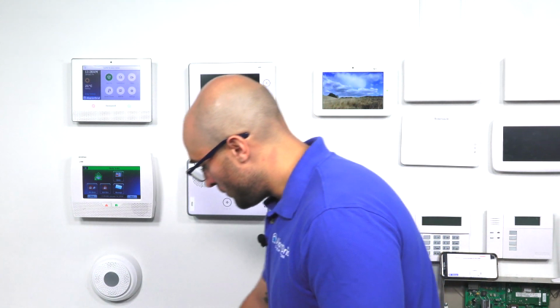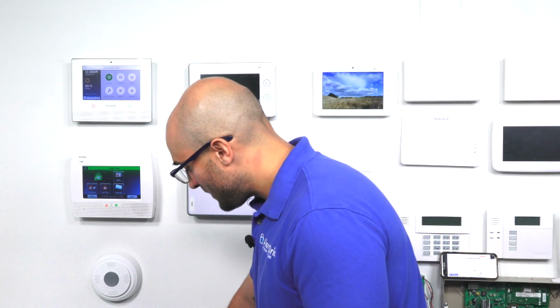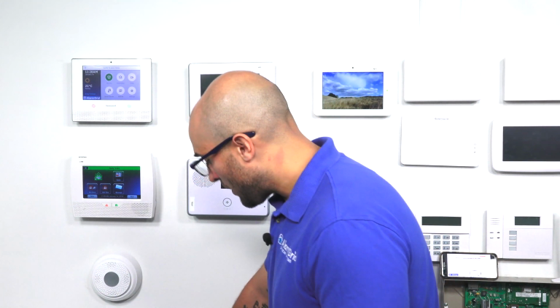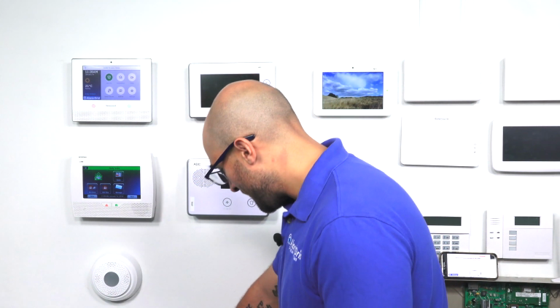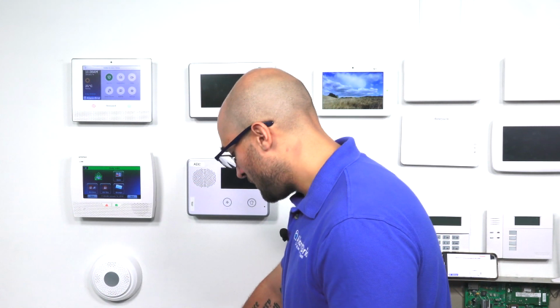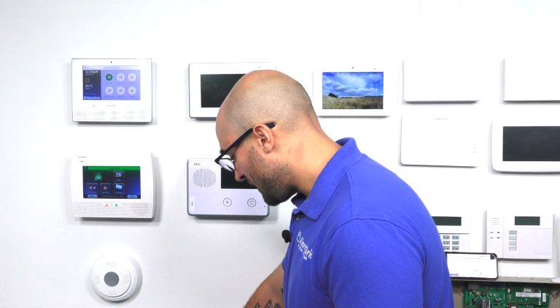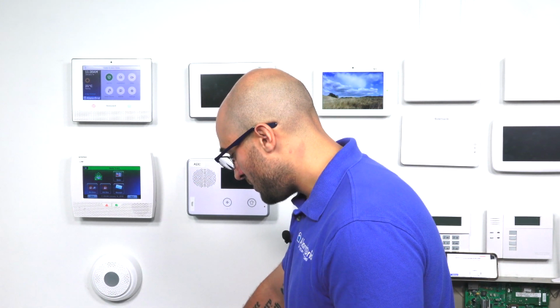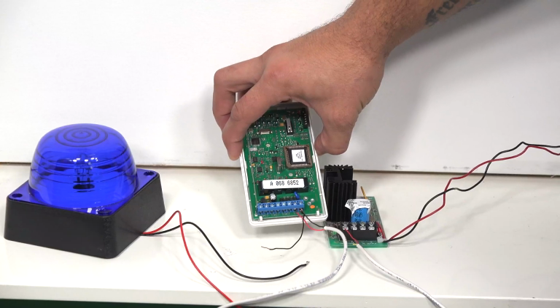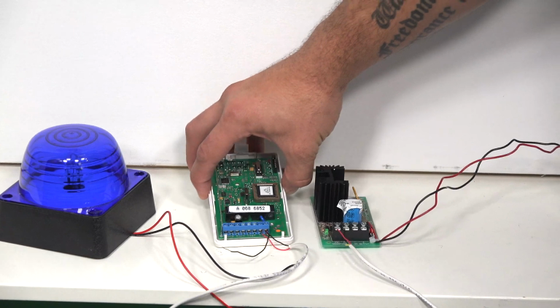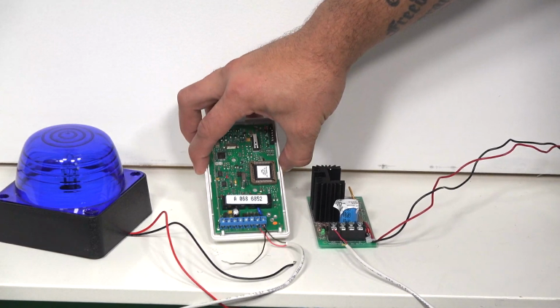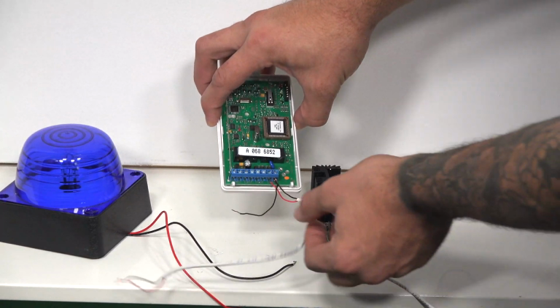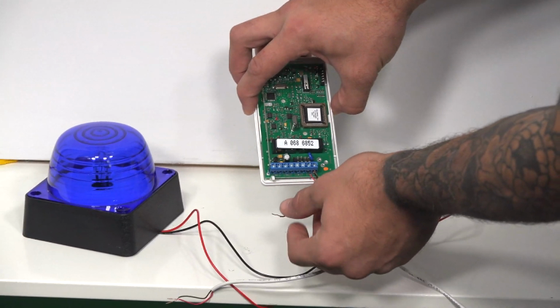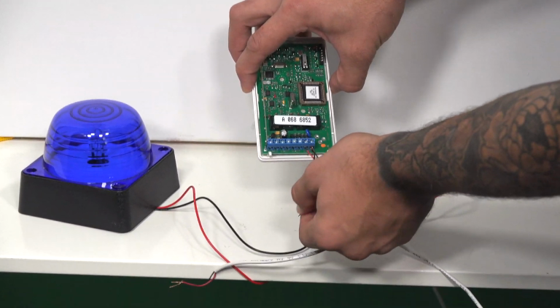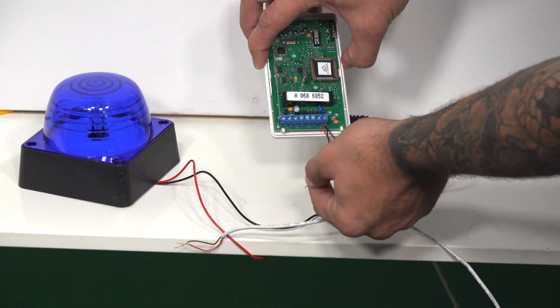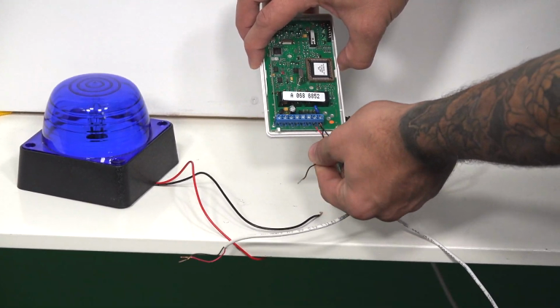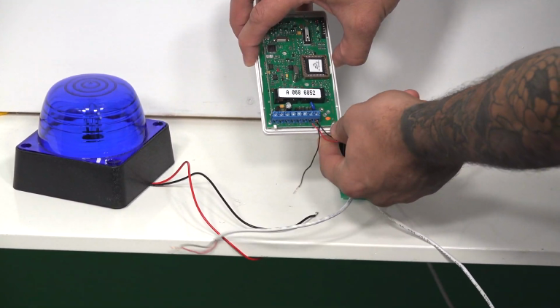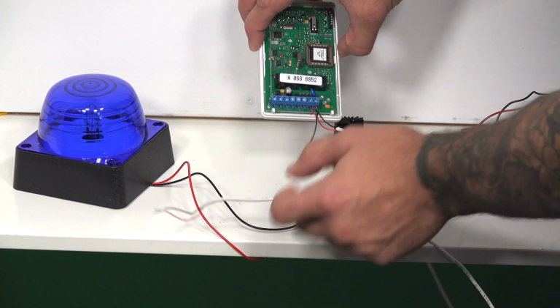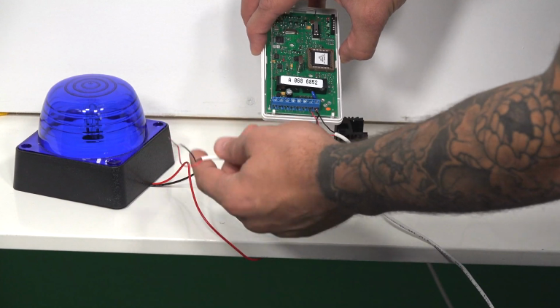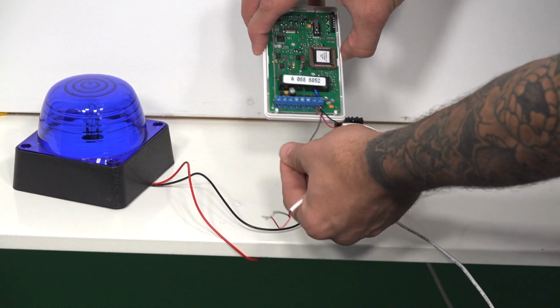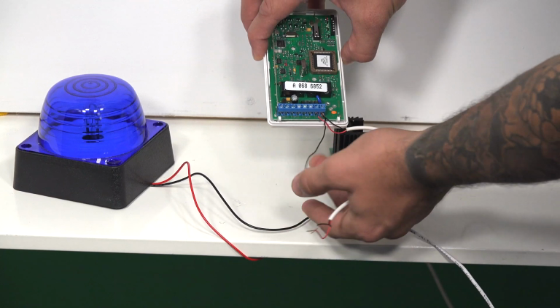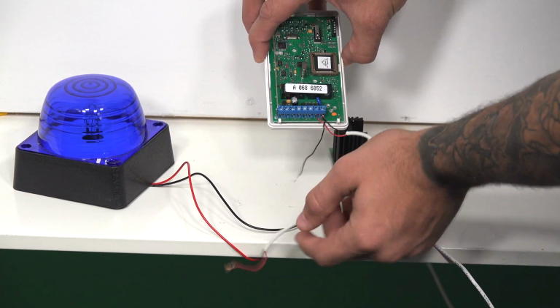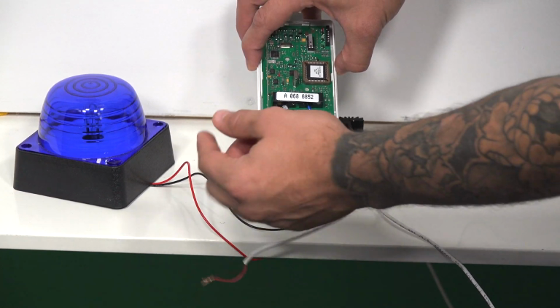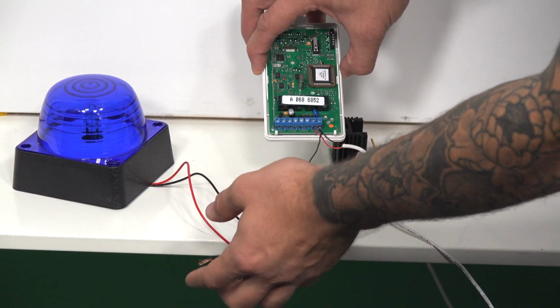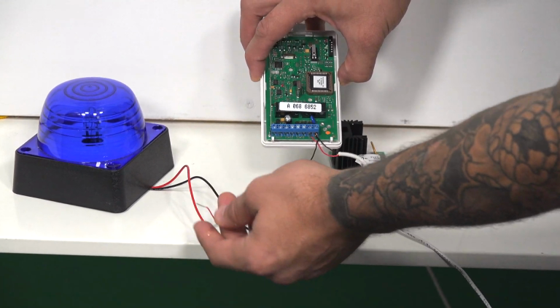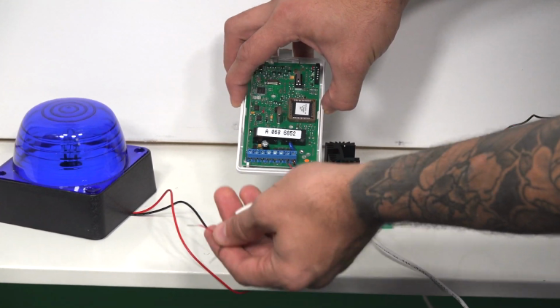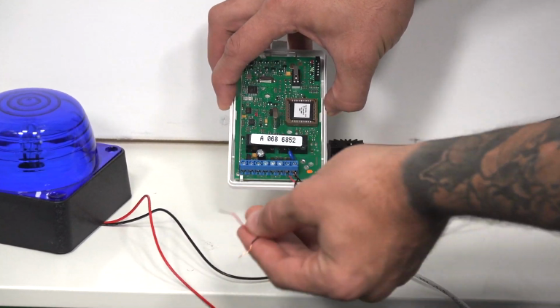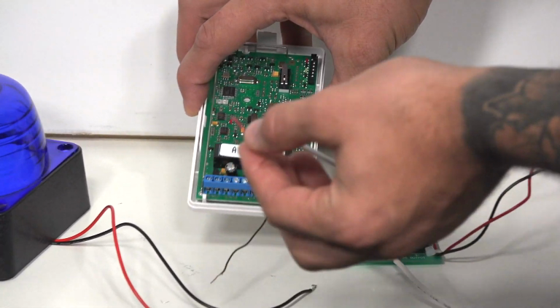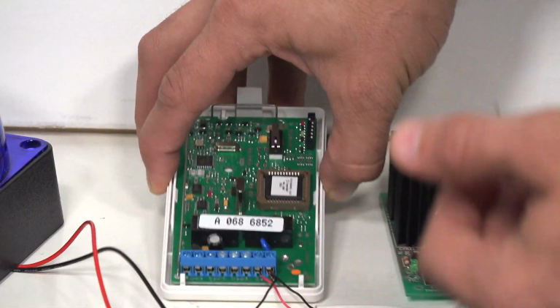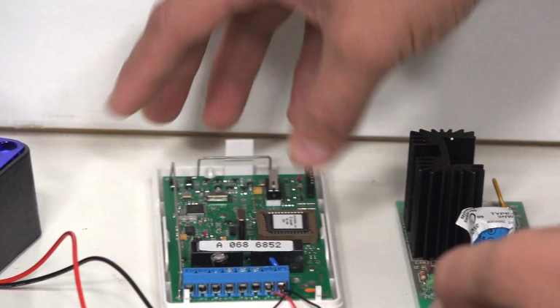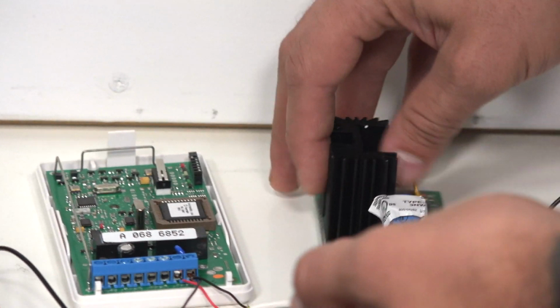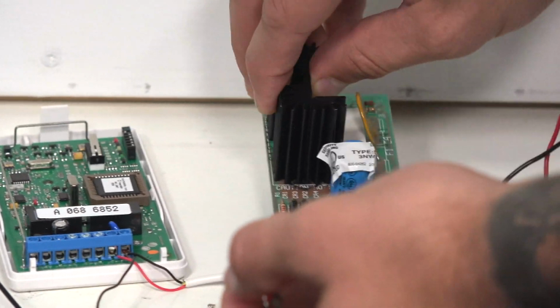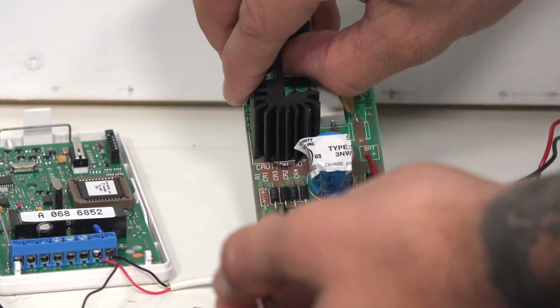To get this thing powered up, it actually does need DC power. As you can see, I have a couple wires that are already connected to it, which we're going to use later.